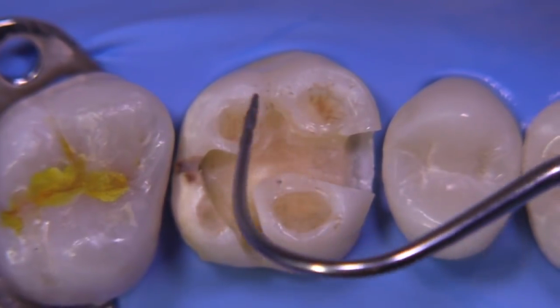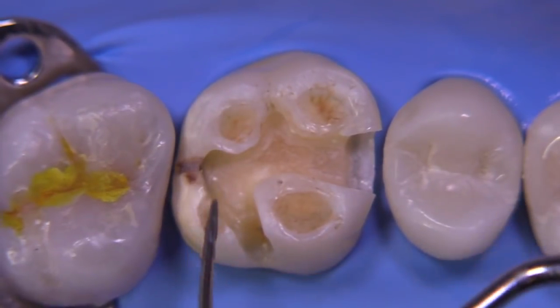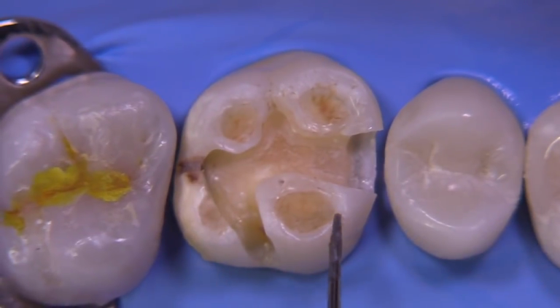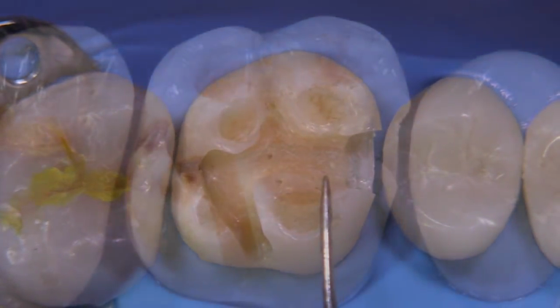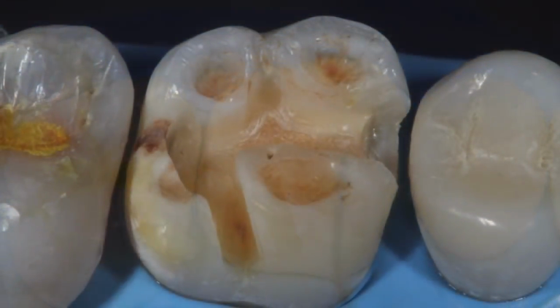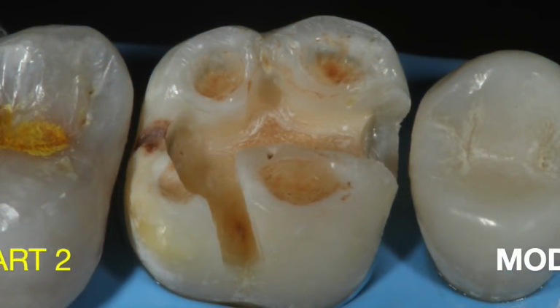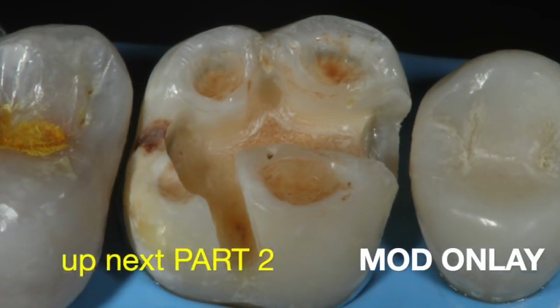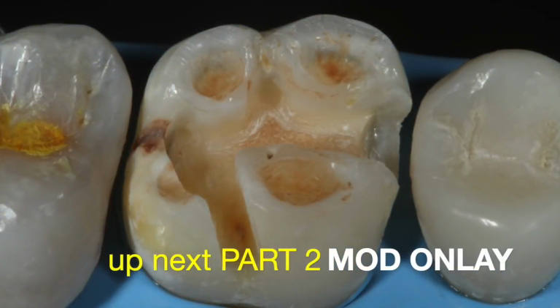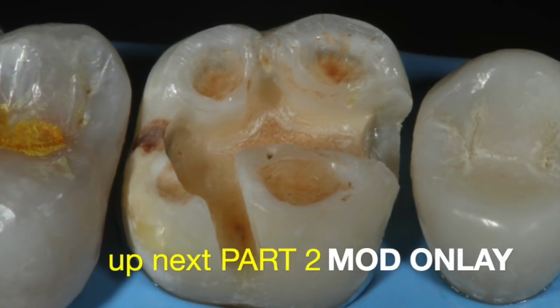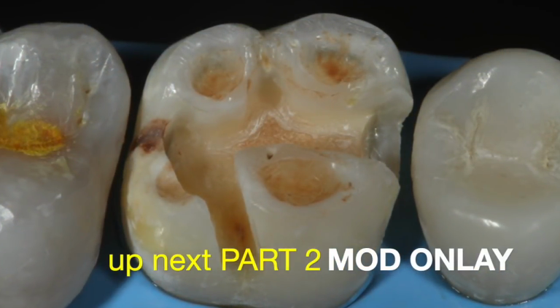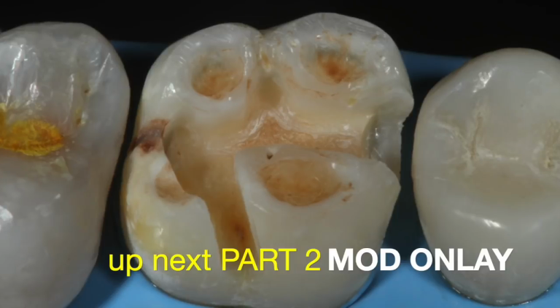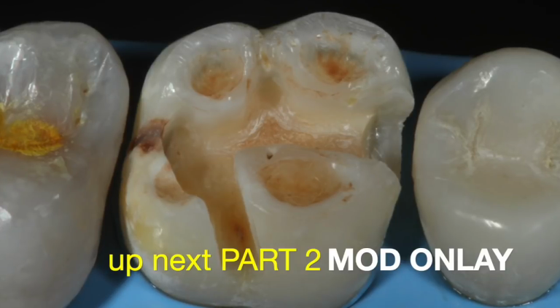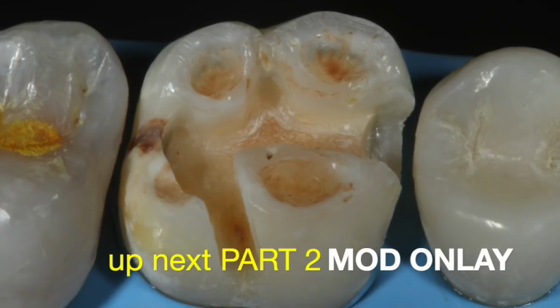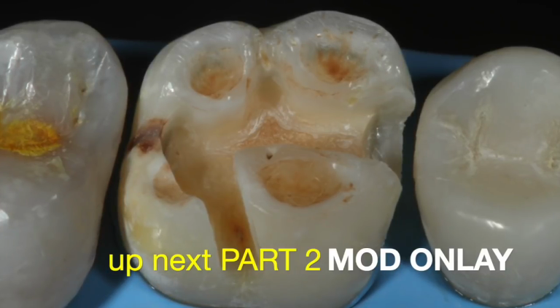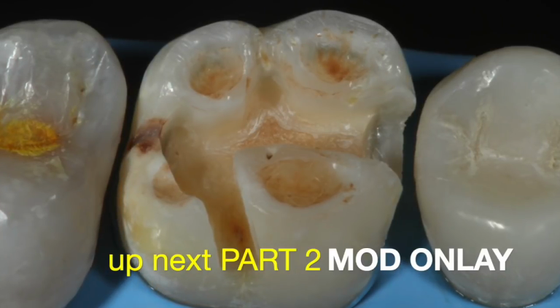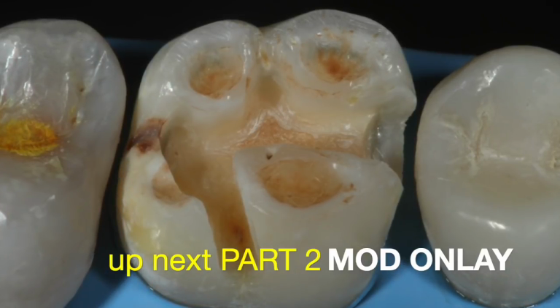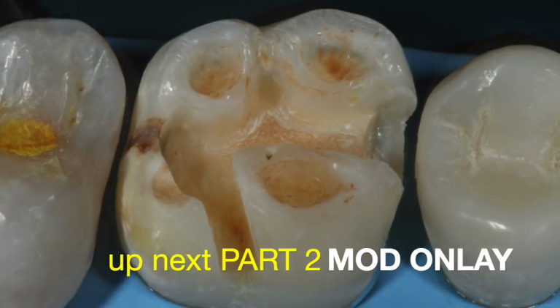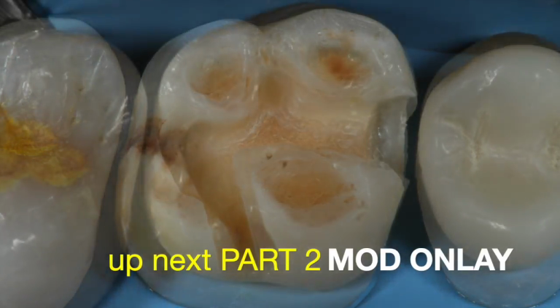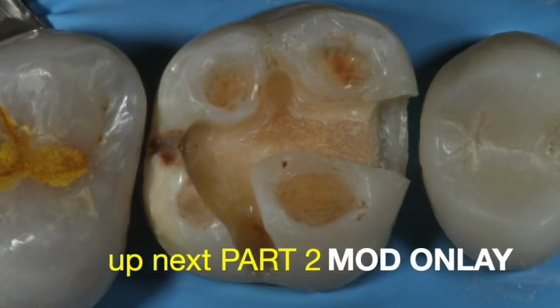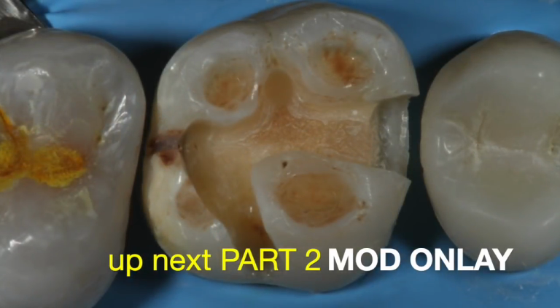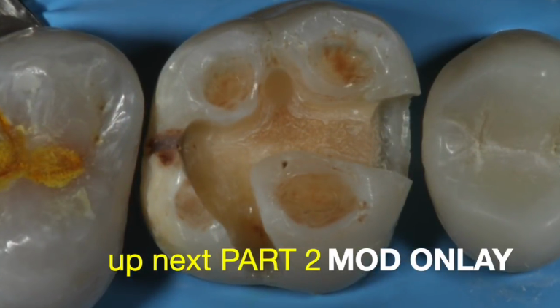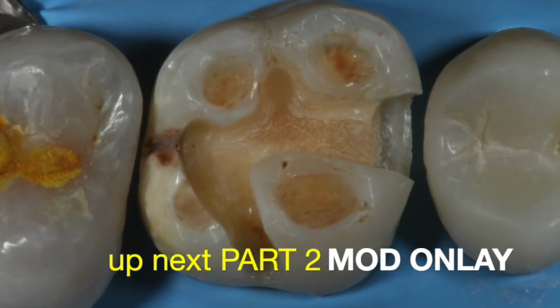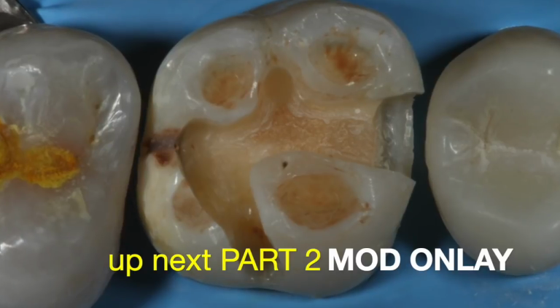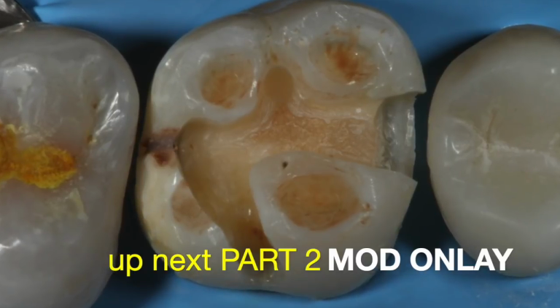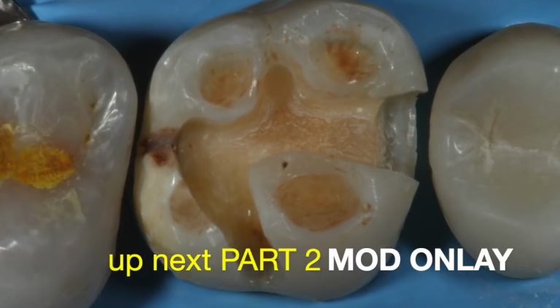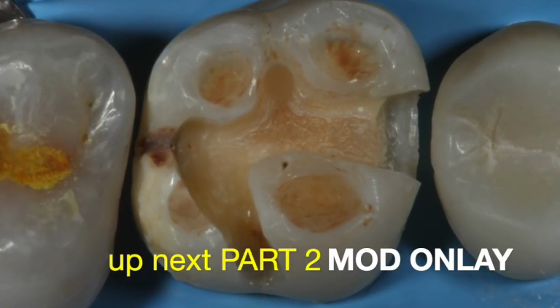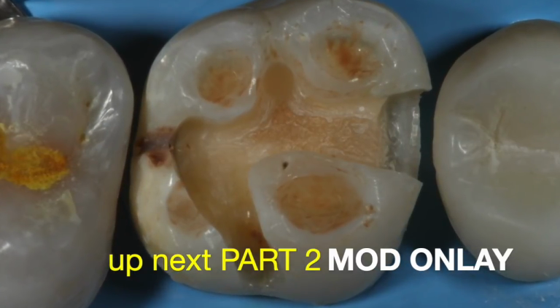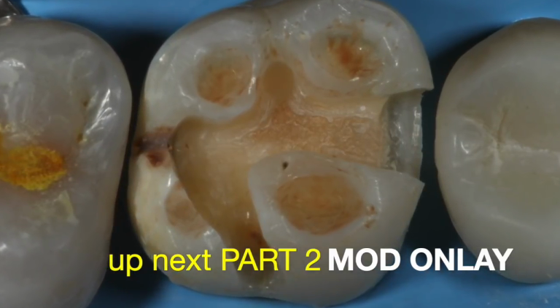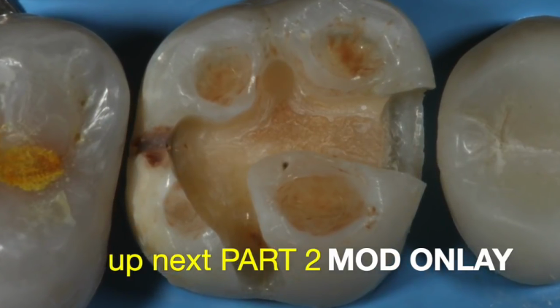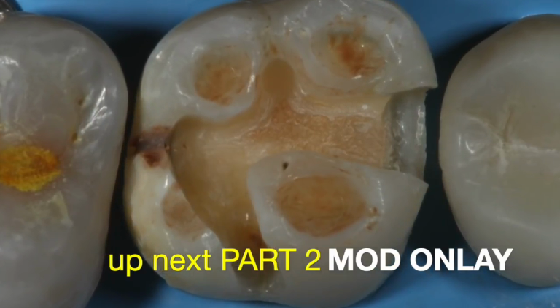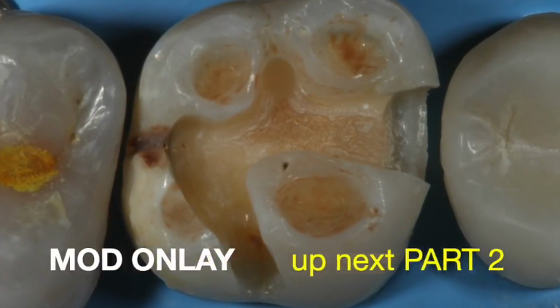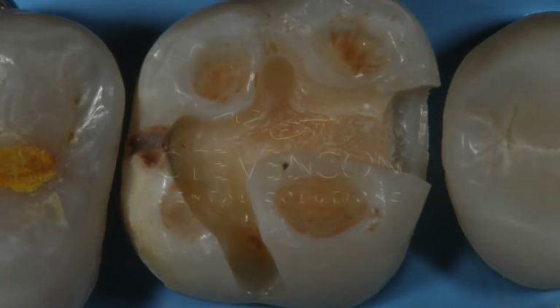In the next part of this four-part series, we are going to show you the MOD onlay preparation on this situation. Thank you so much for watching. Stay tuned.